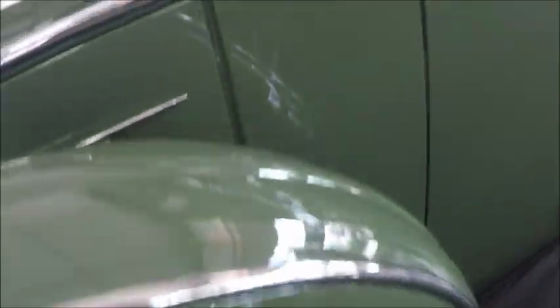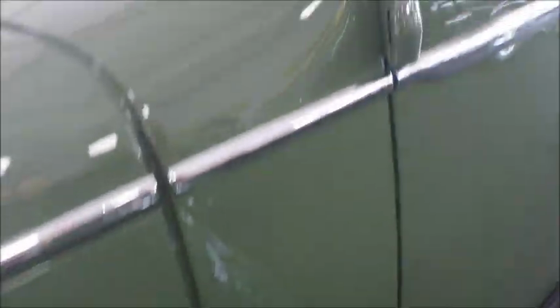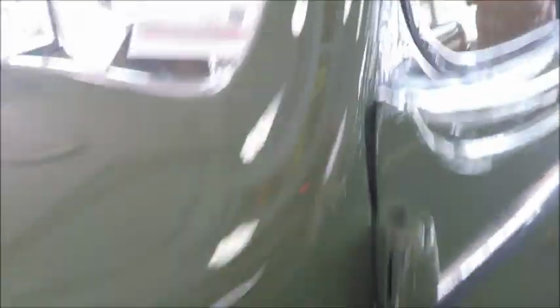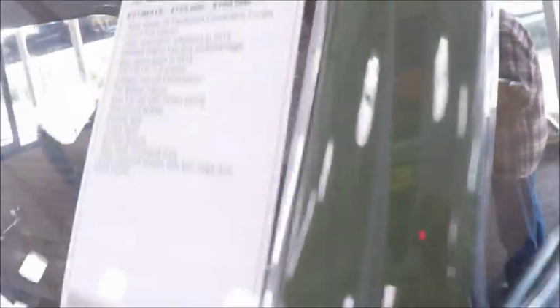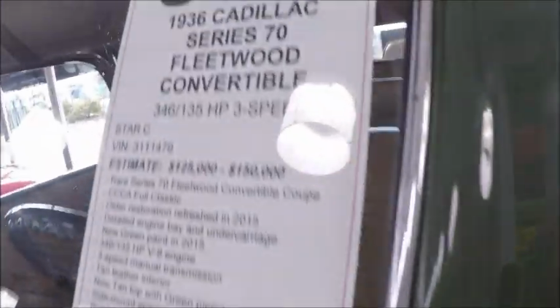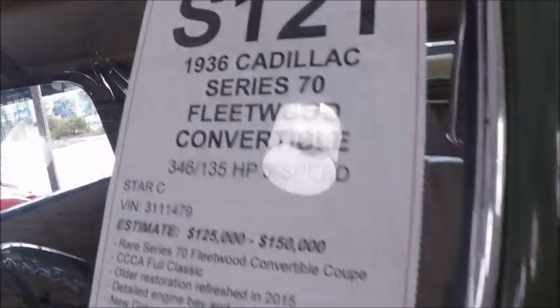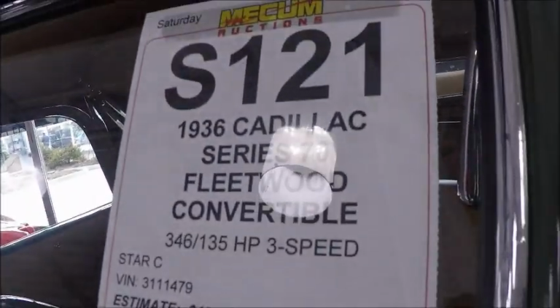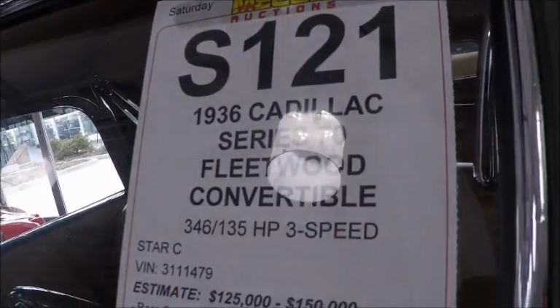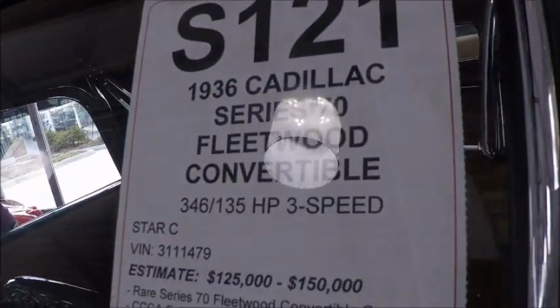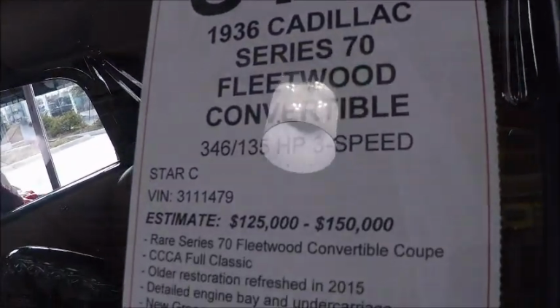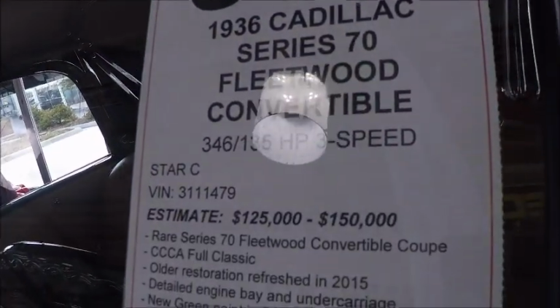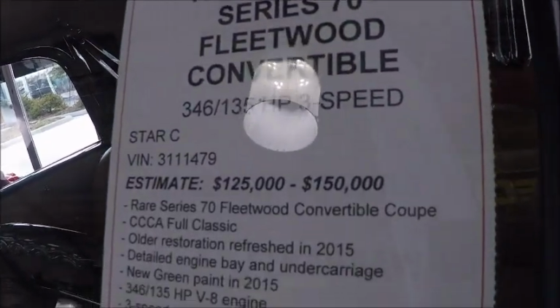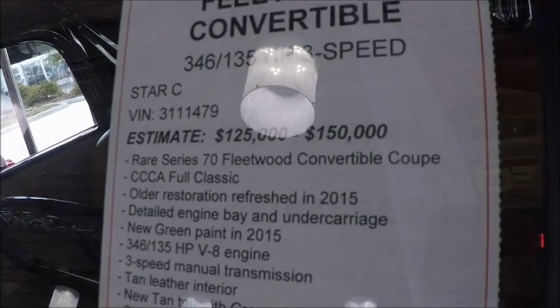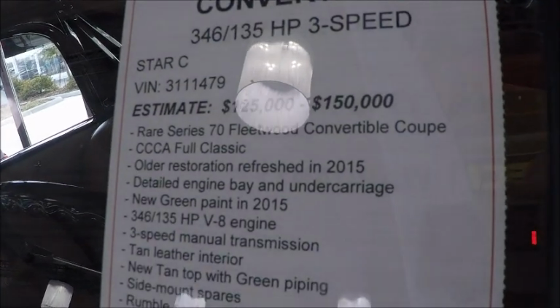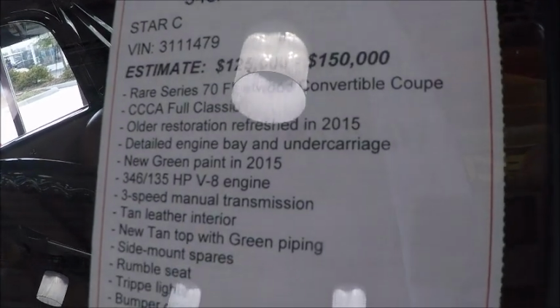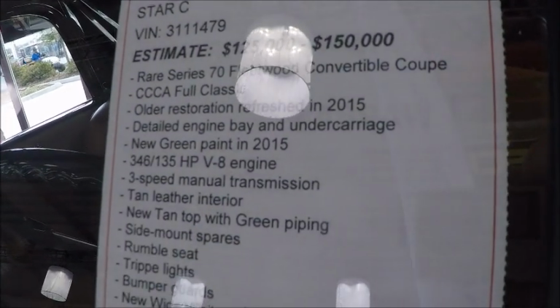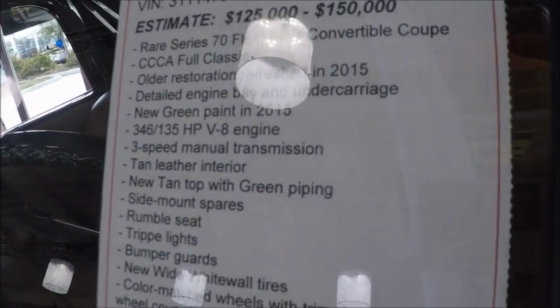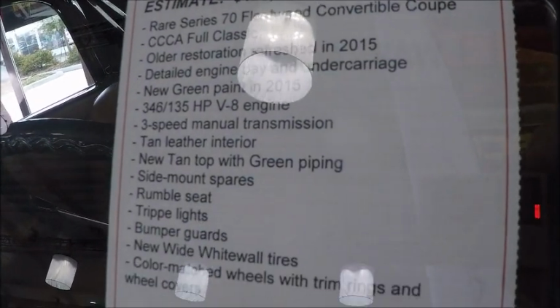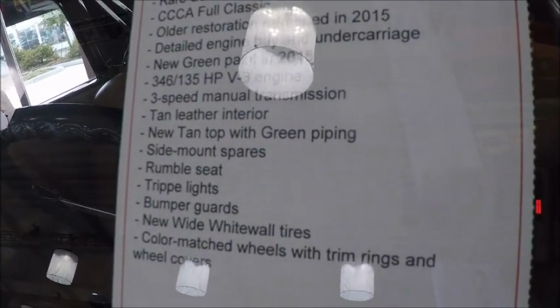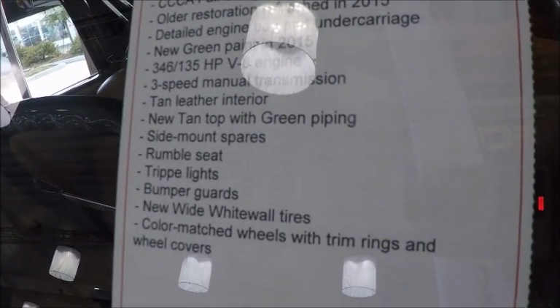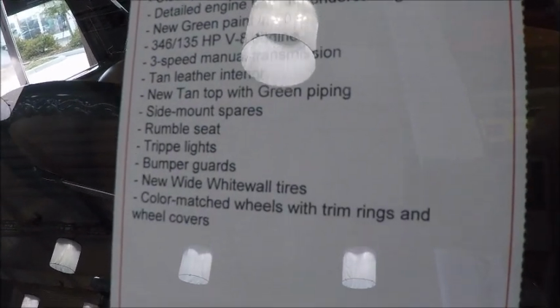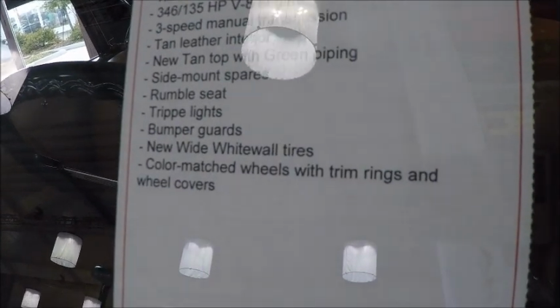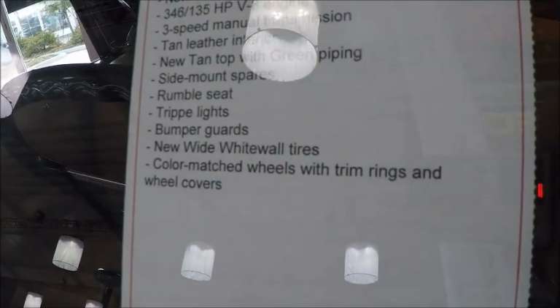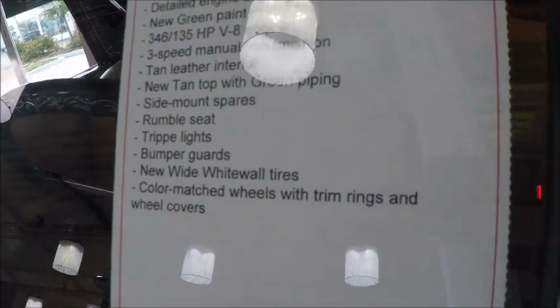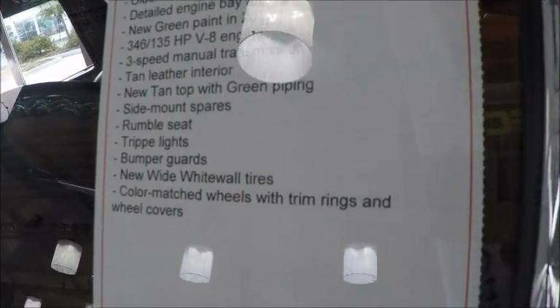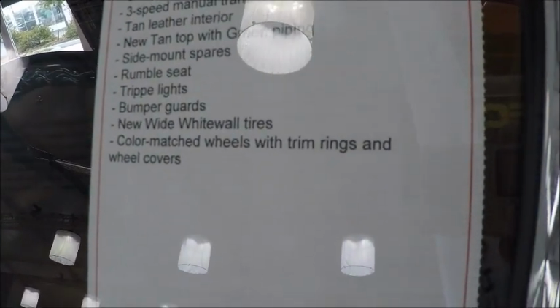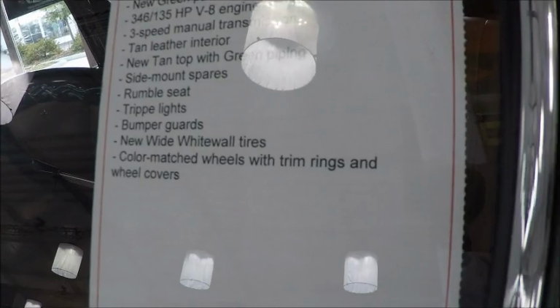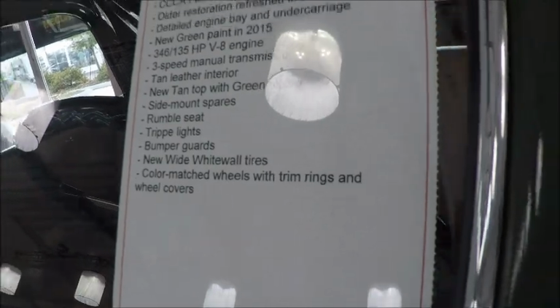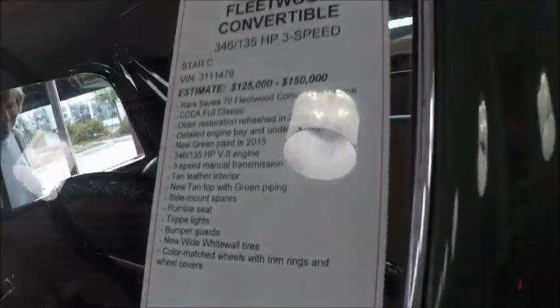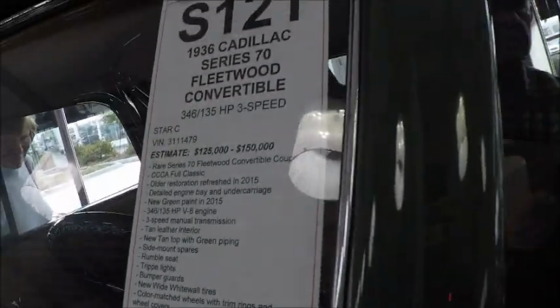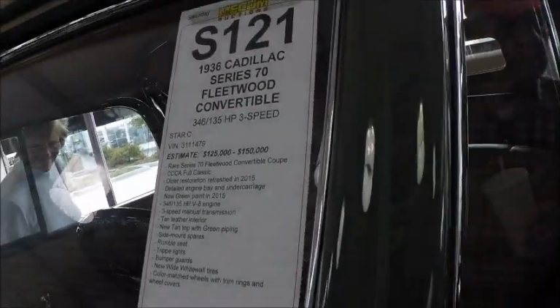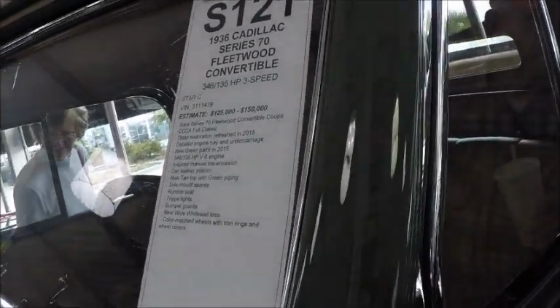I wanted to show you the listing here of the equipment. The estimate is that it would sell for between $125,000 and $150,000.